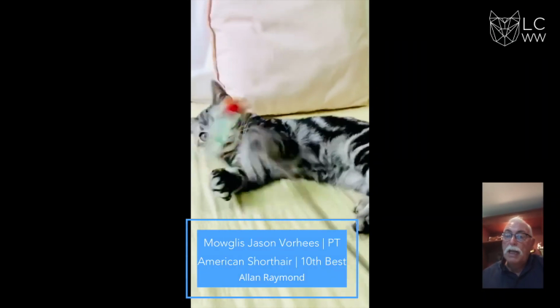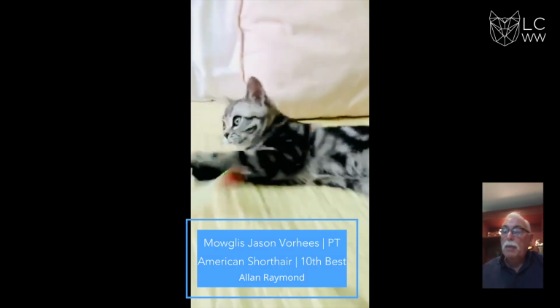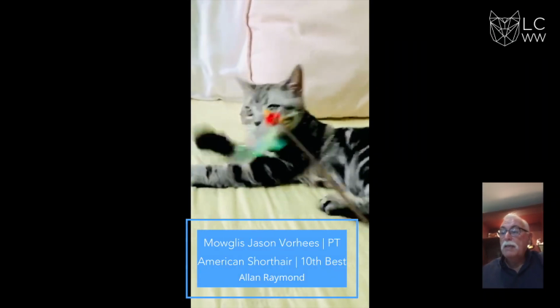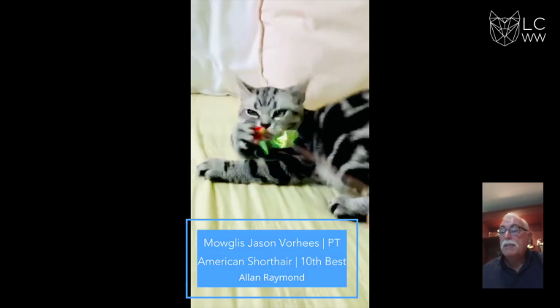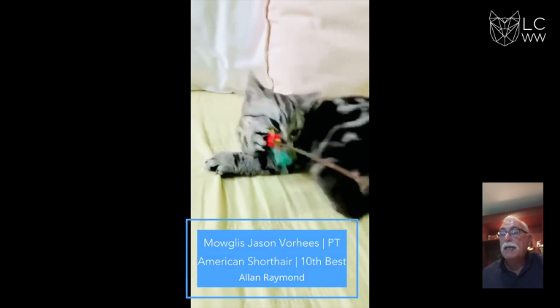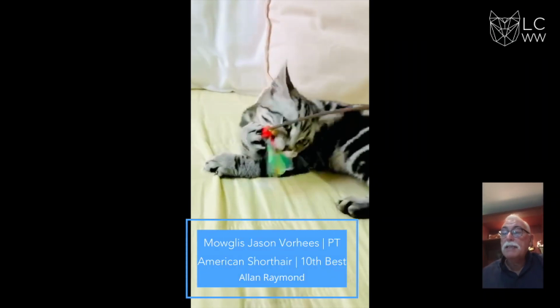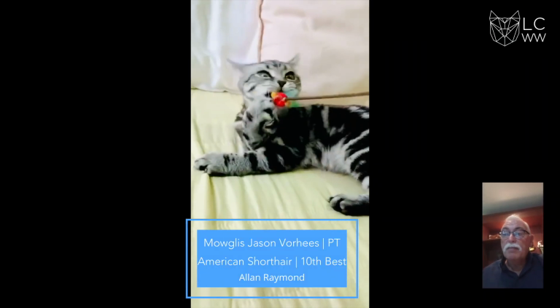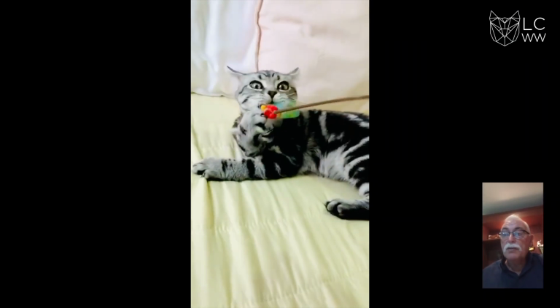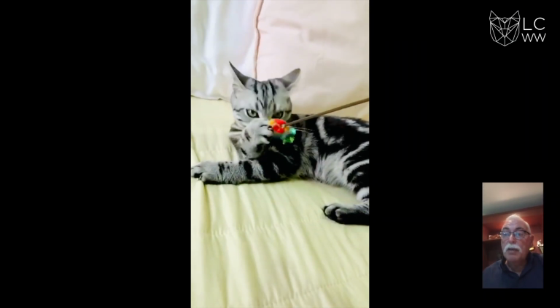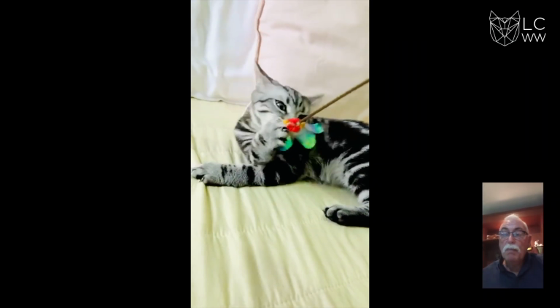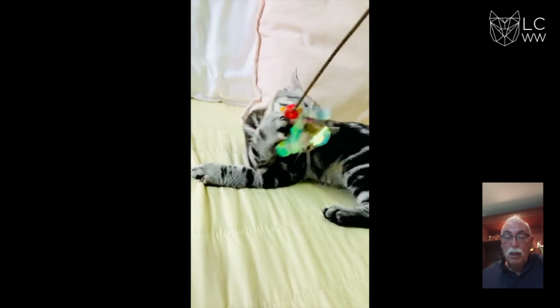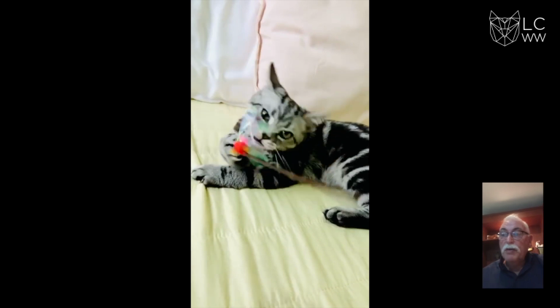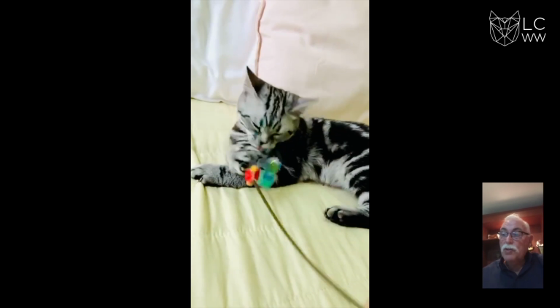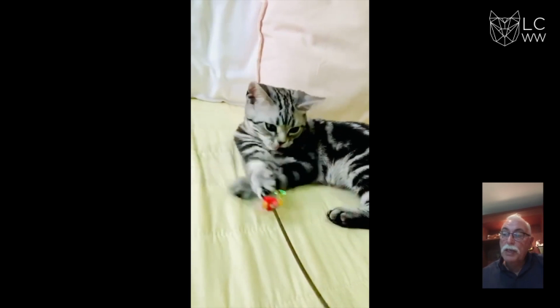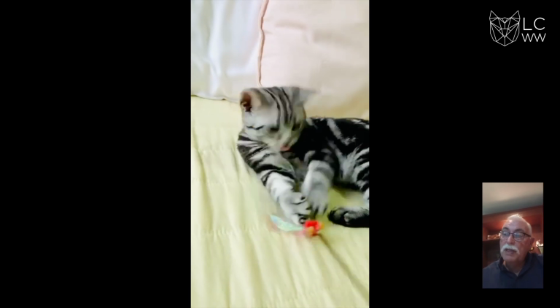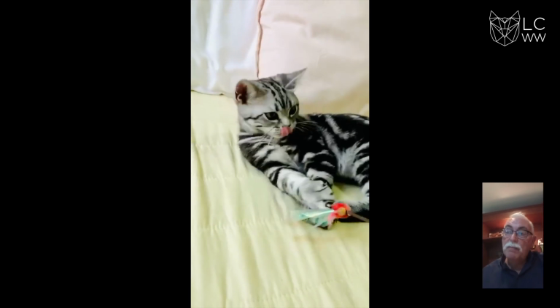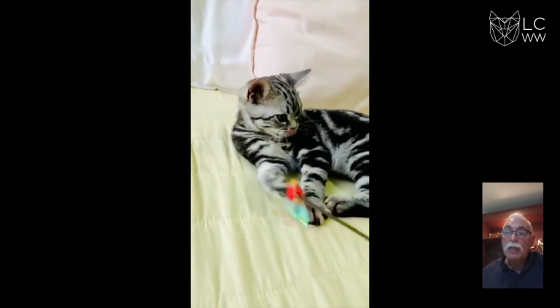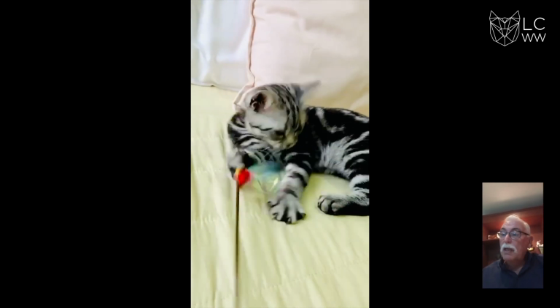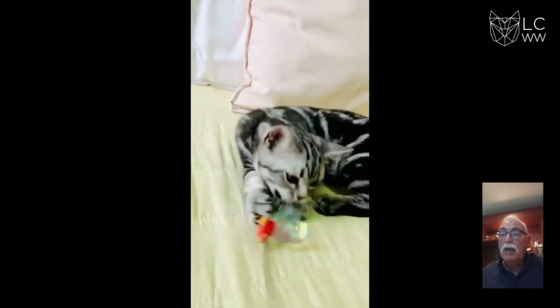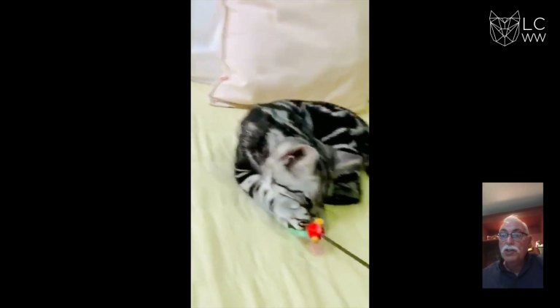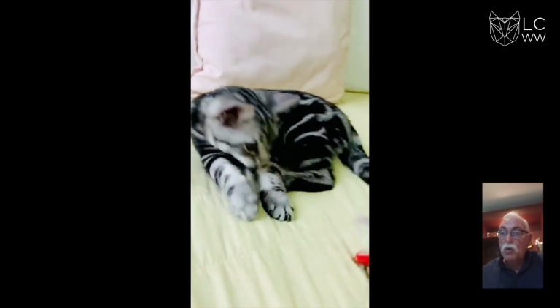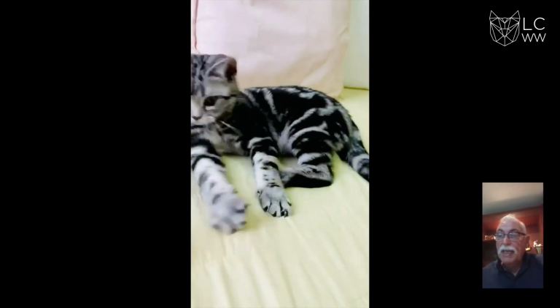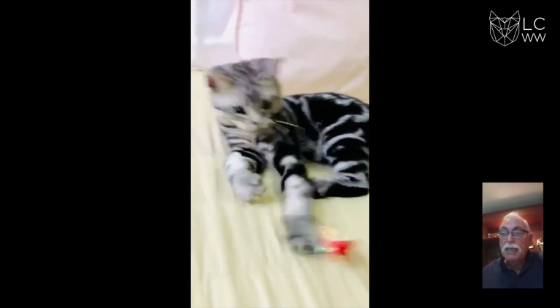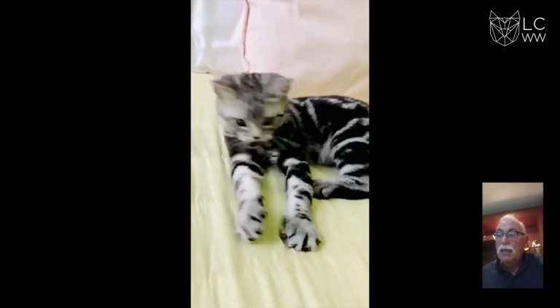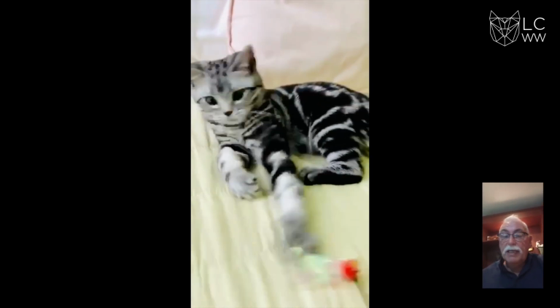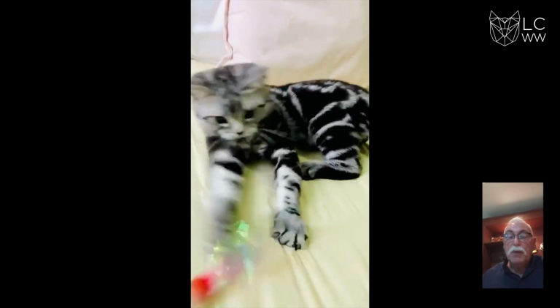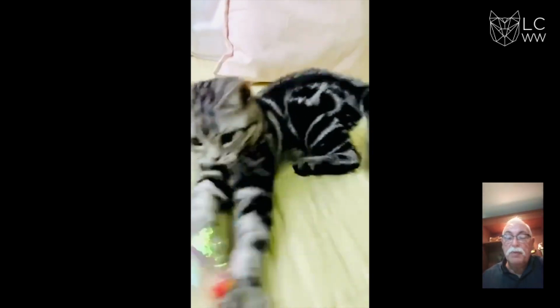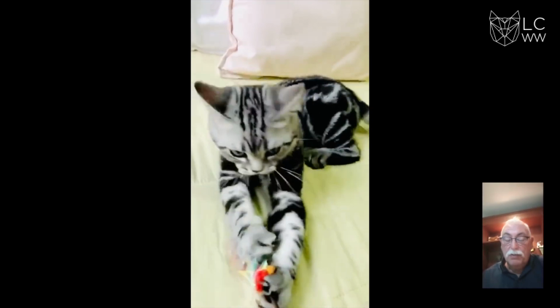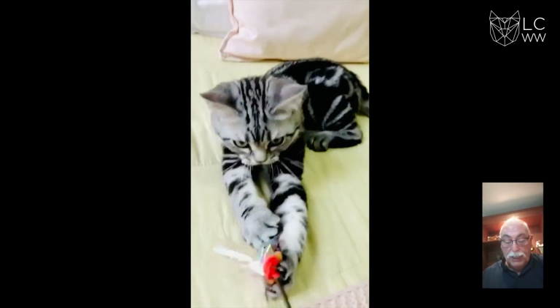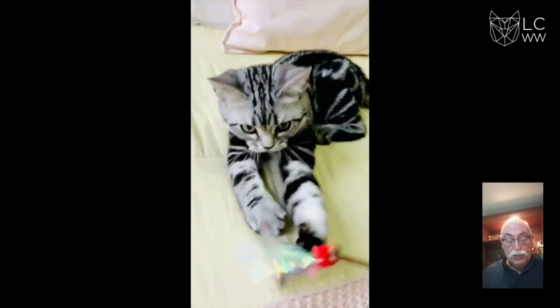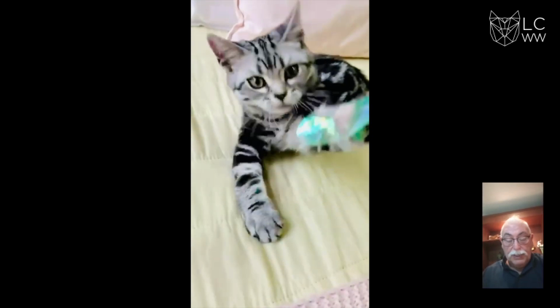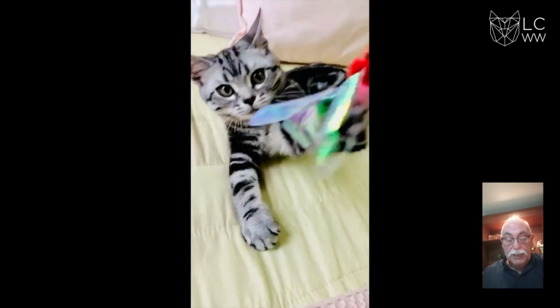My 10th best today is this lovely silver tabby American Shorthair with lovely body, lovely eye shape, good eye color, lovely ear placement. Congratulations on 10th best.